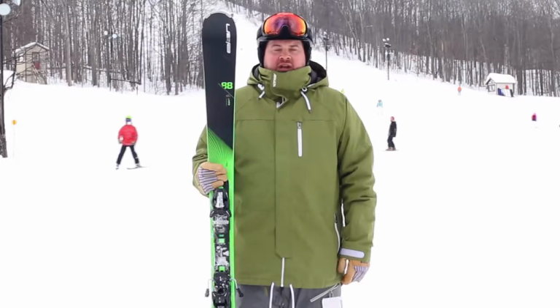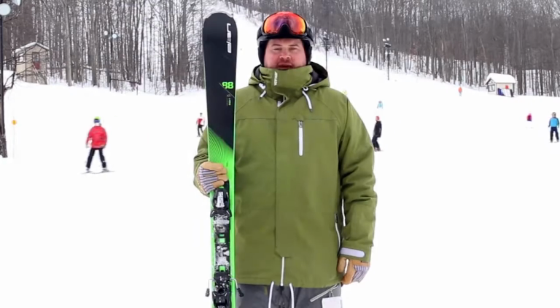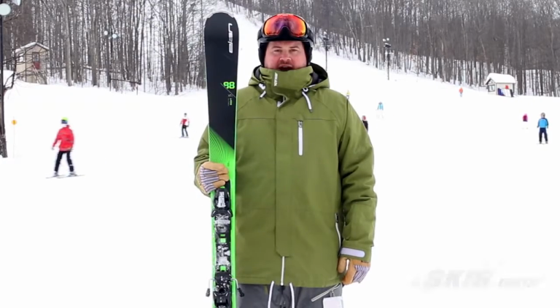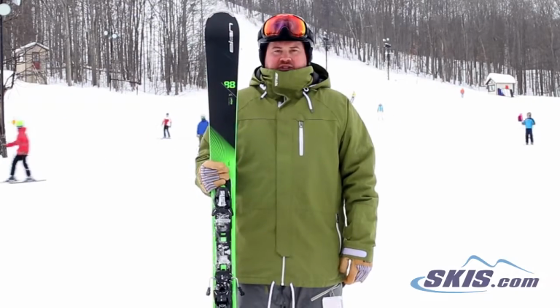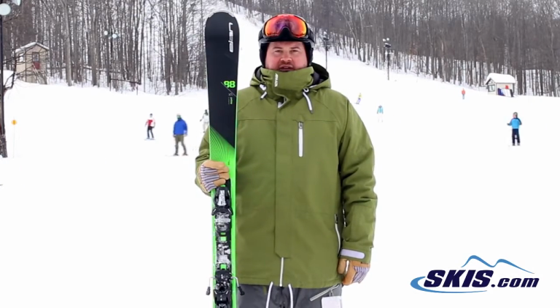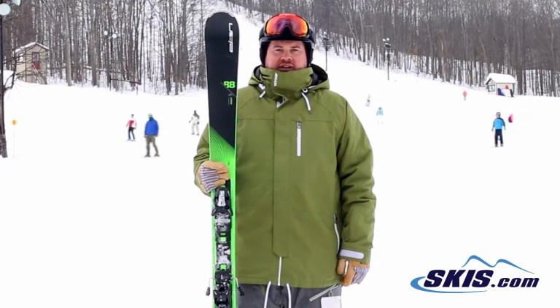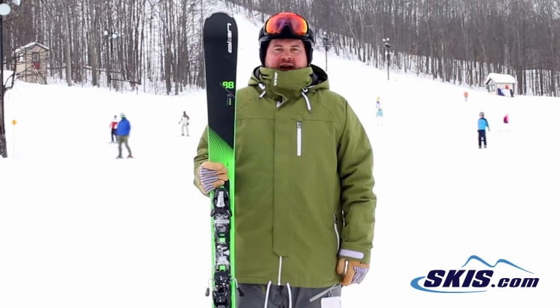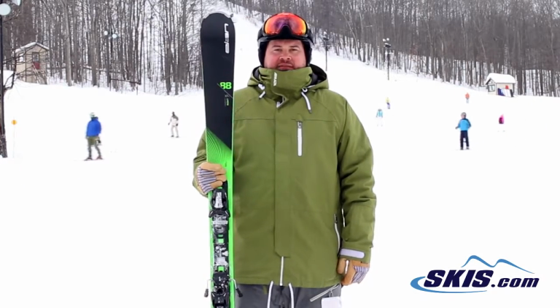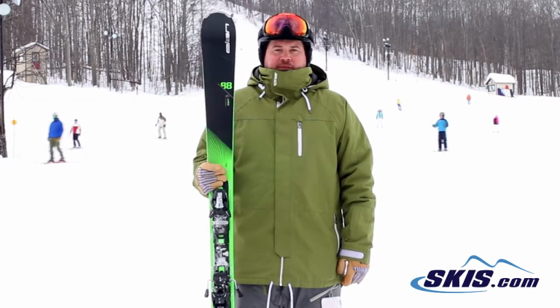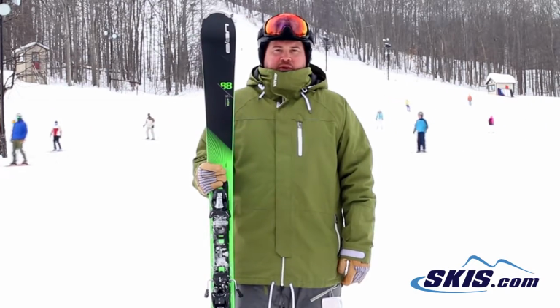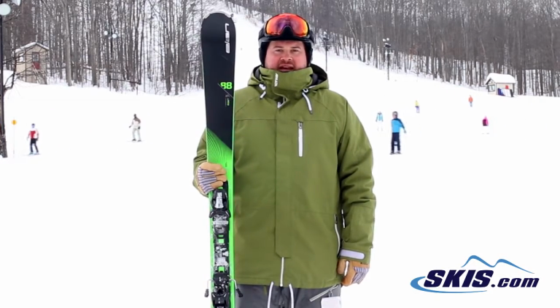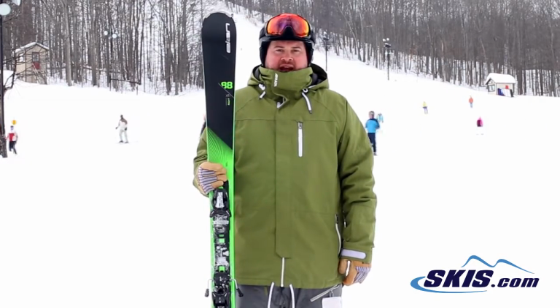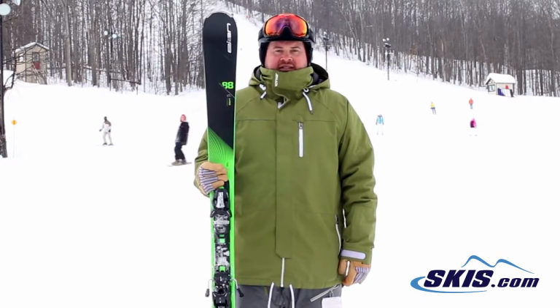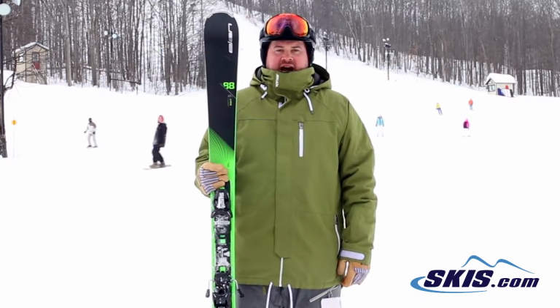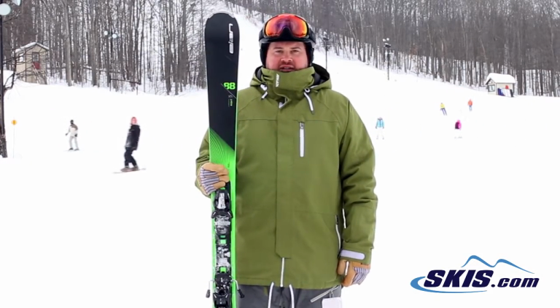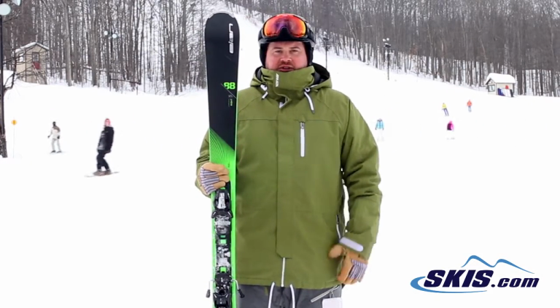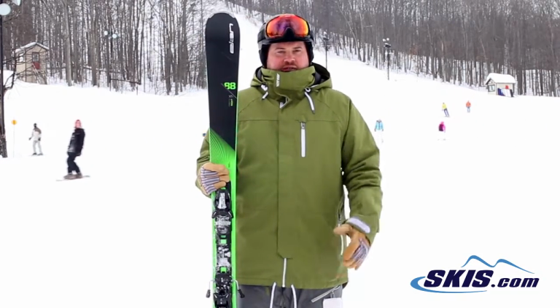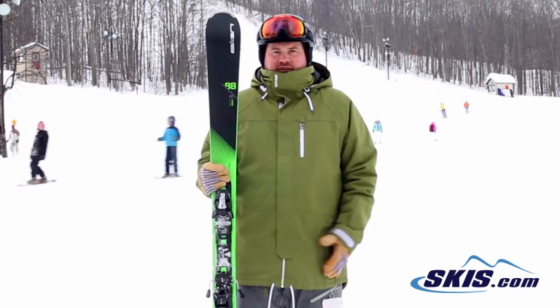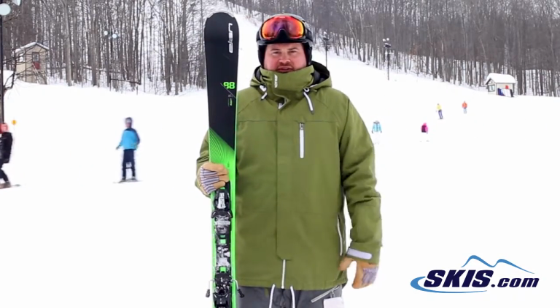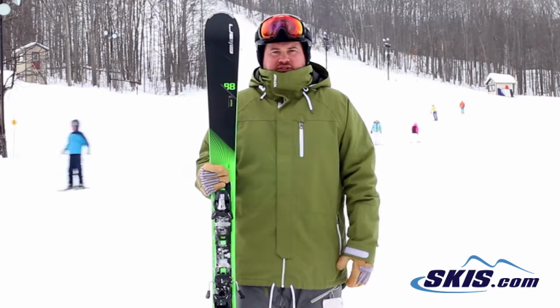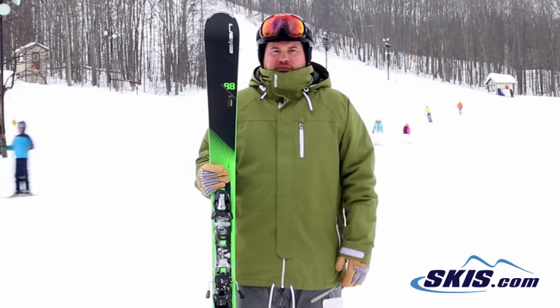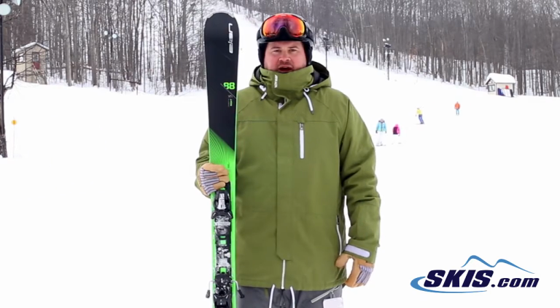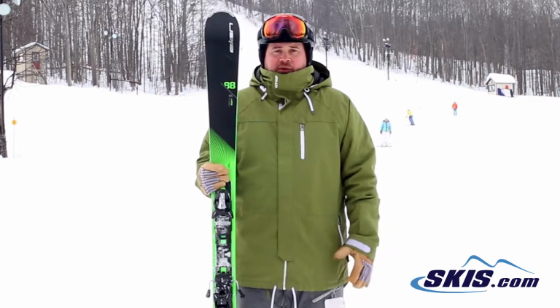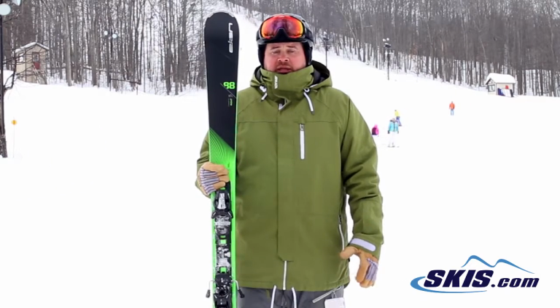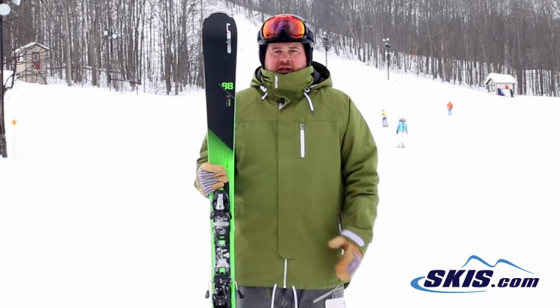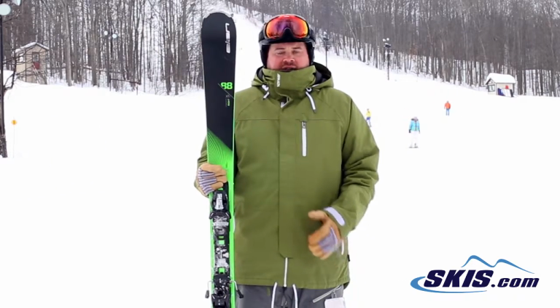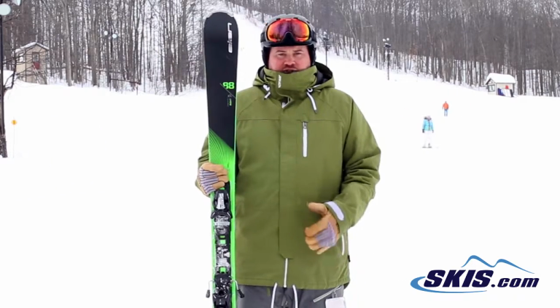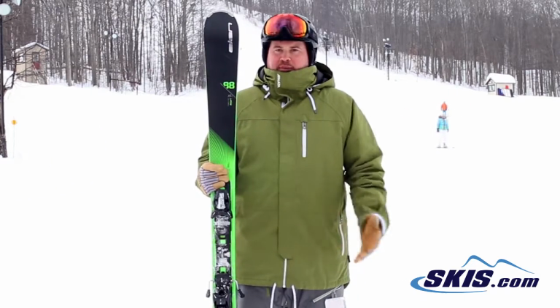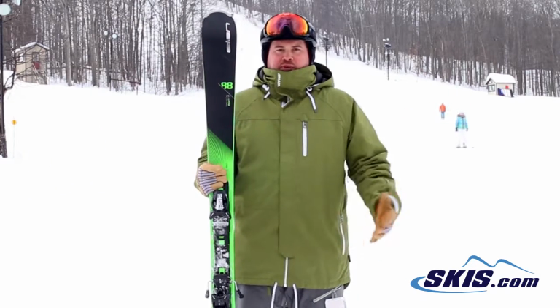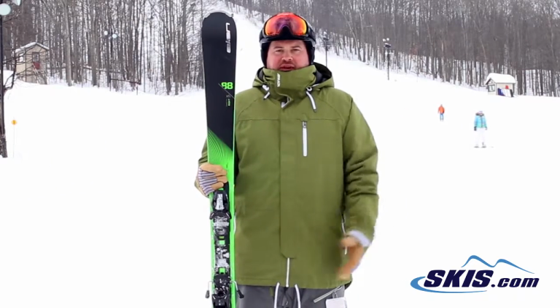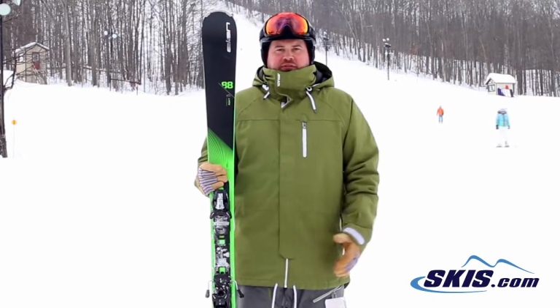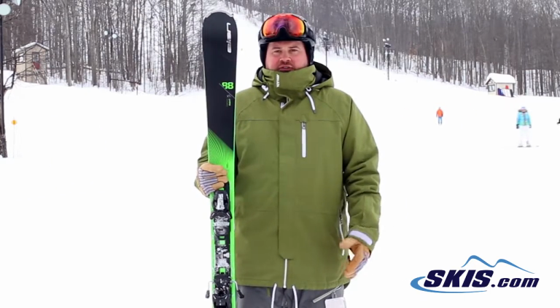Hi, I'm Thom. I just got off of the Alana Amphibio 88 XTI. This is another 5 out of 5 star ski from Milan for me. This is just one of my perennial favorites.